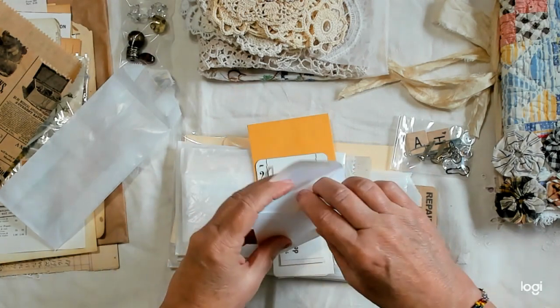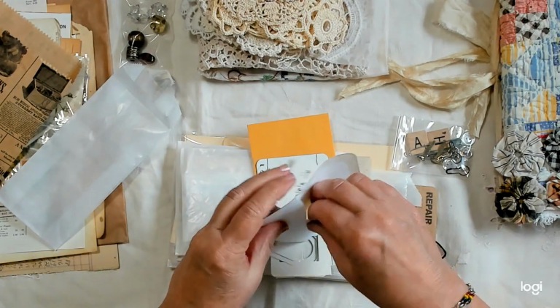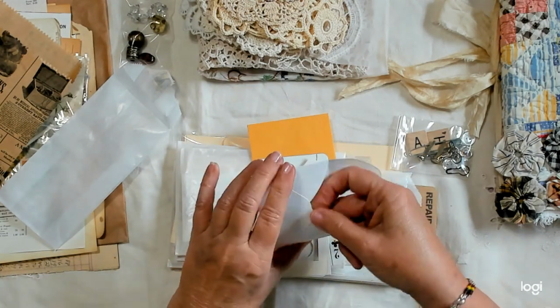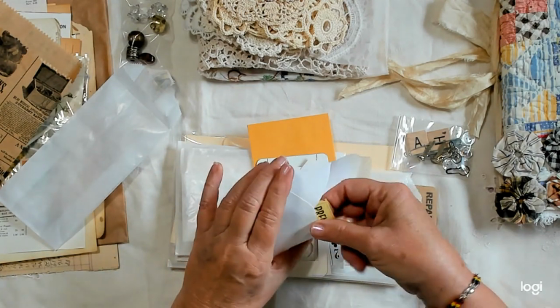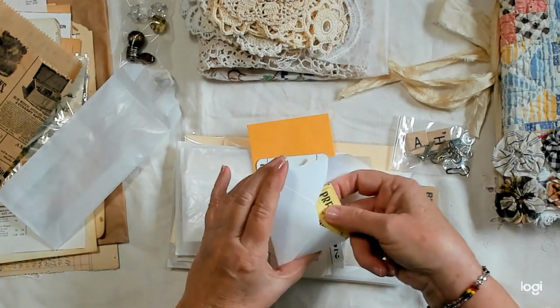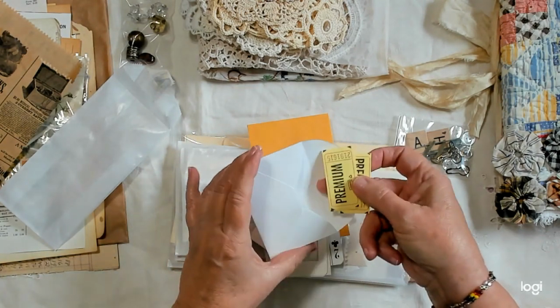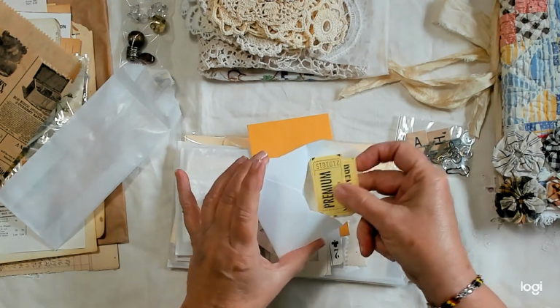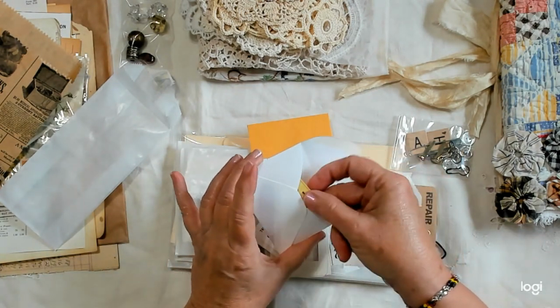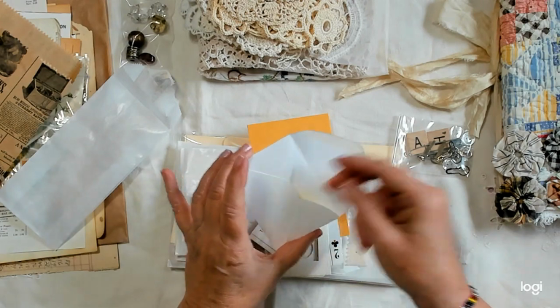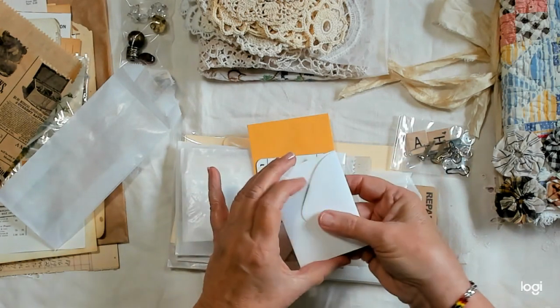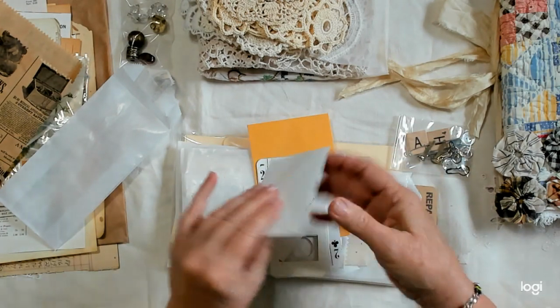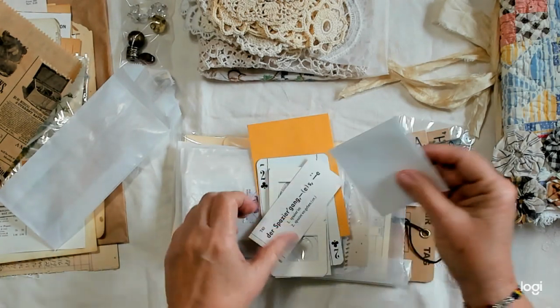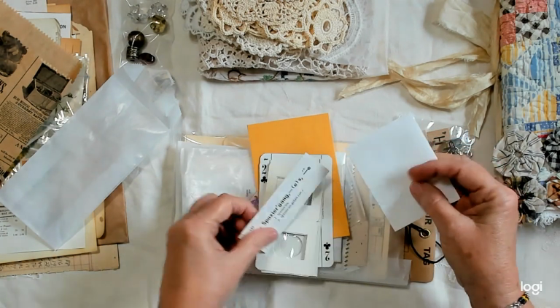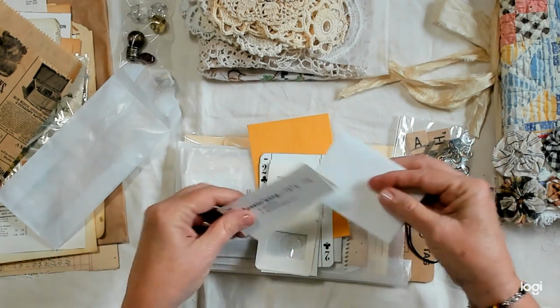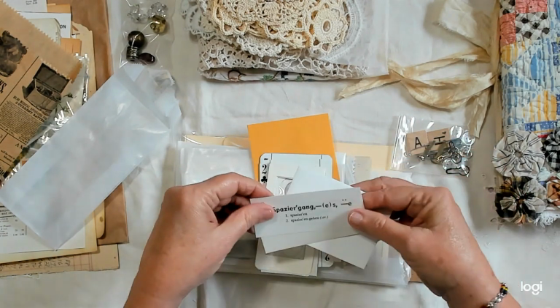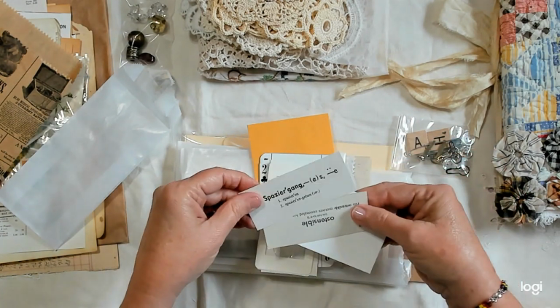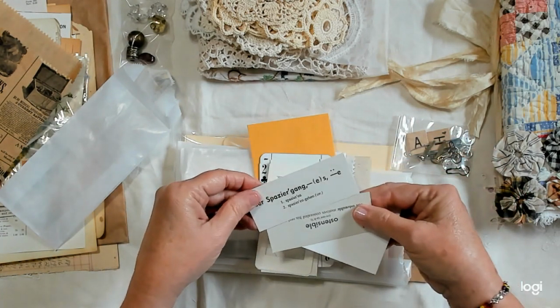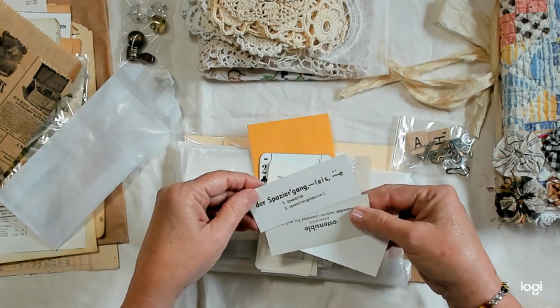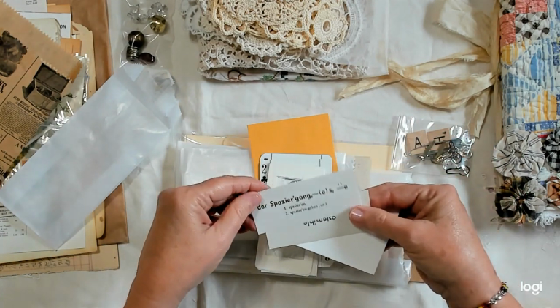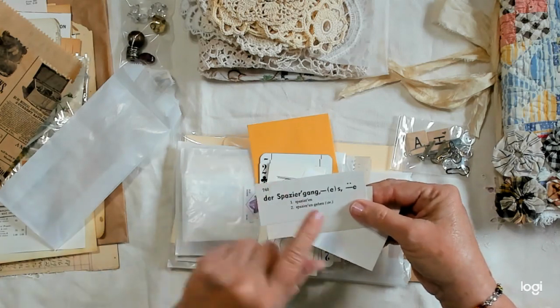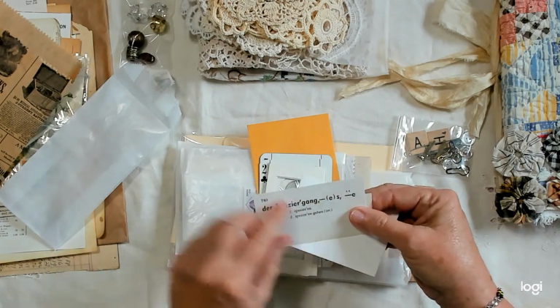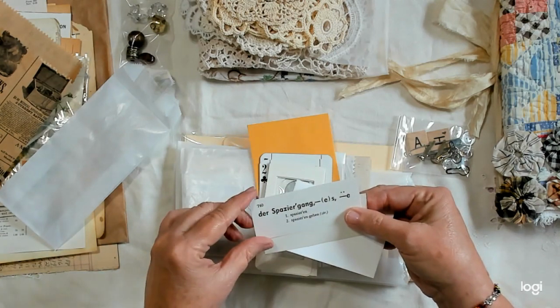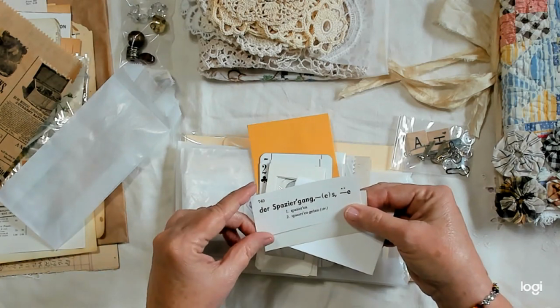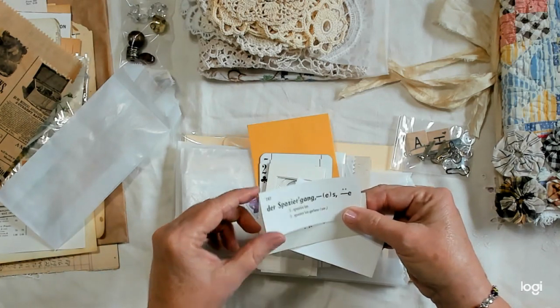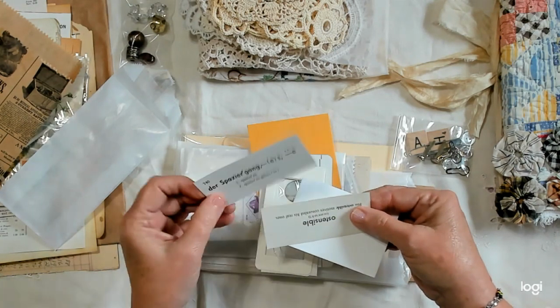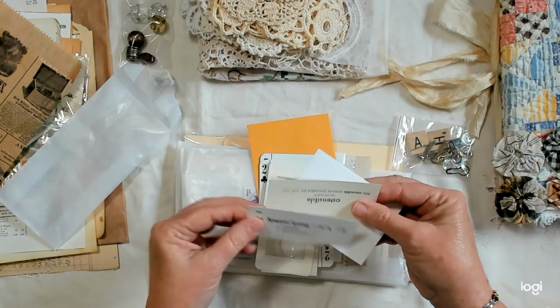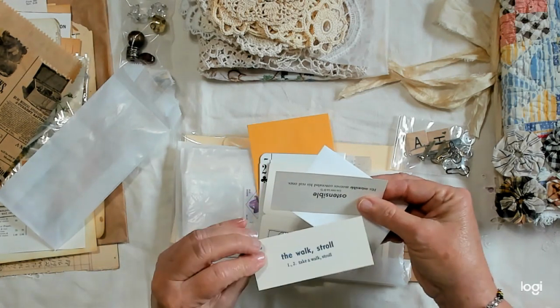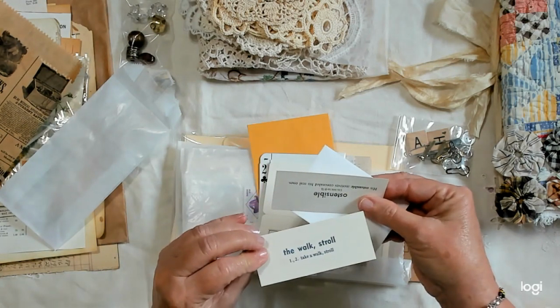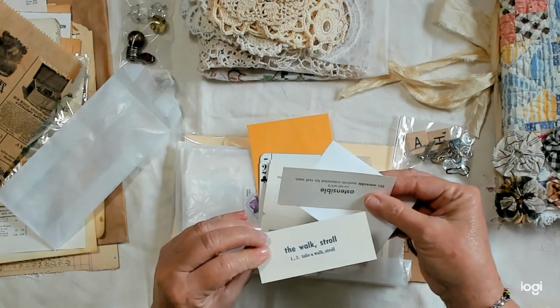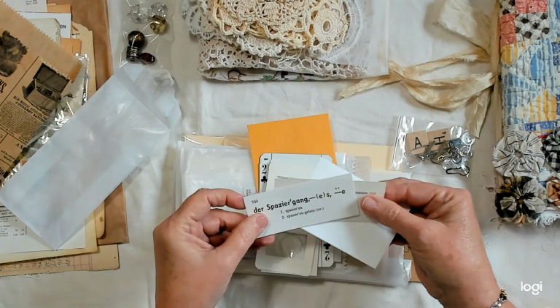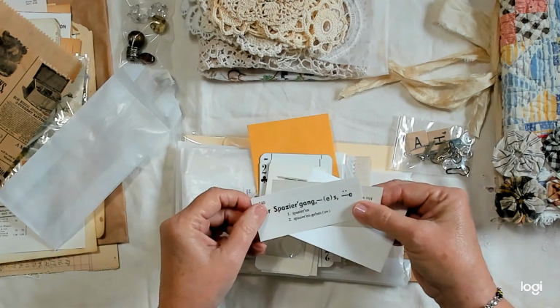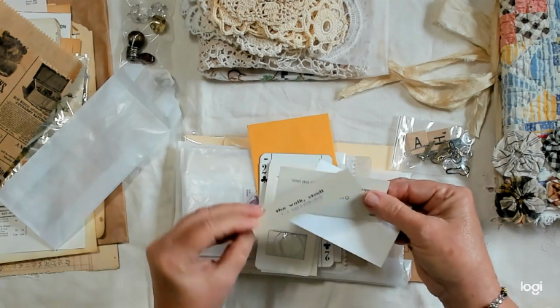We have a little envelope with some tickets. This one is German — I can't pronounce it, but it means to take a walk or a stroll.